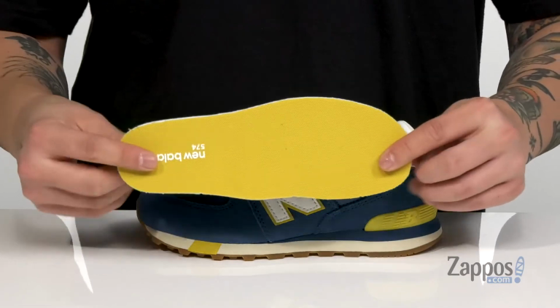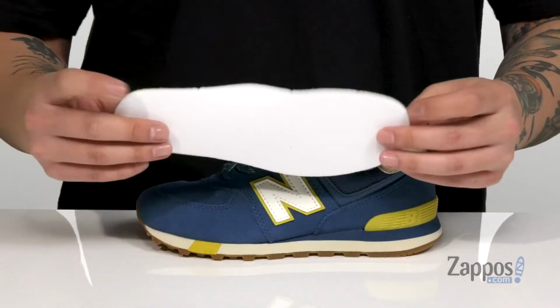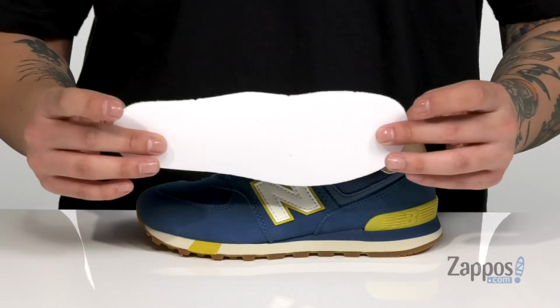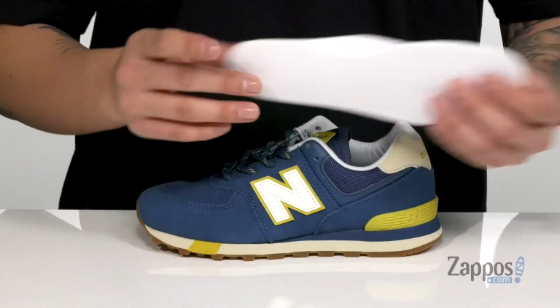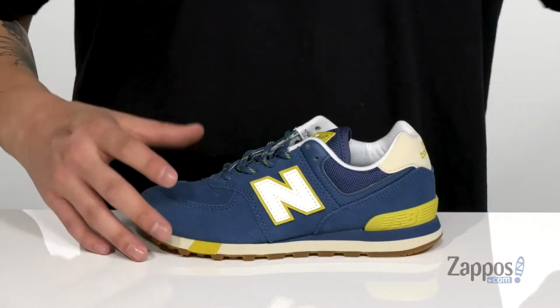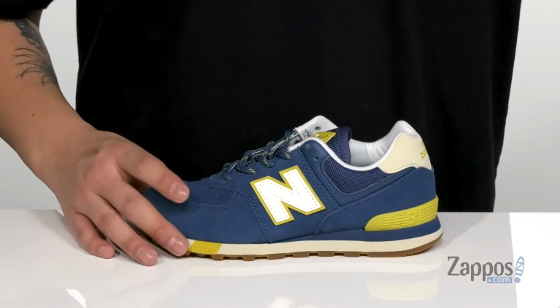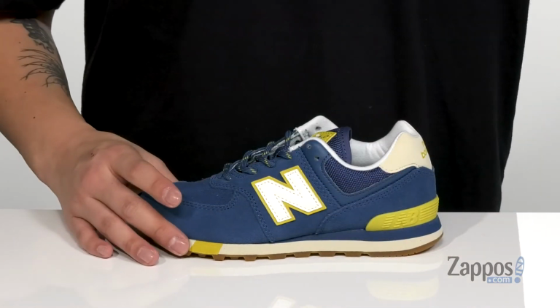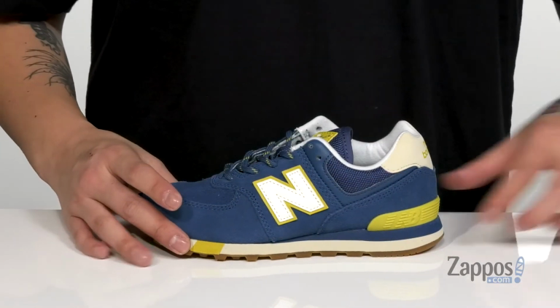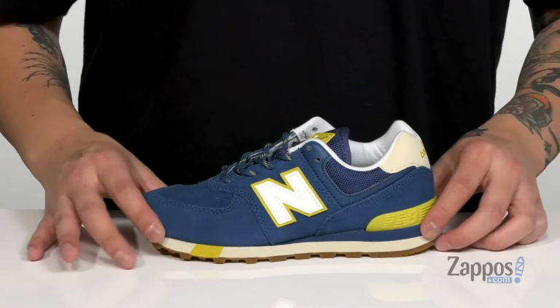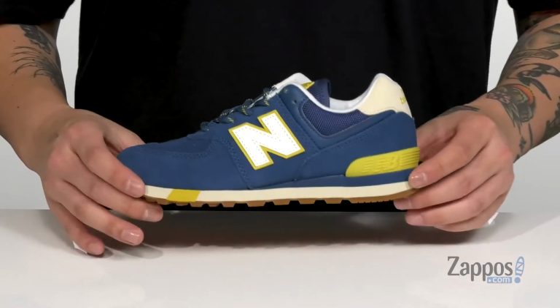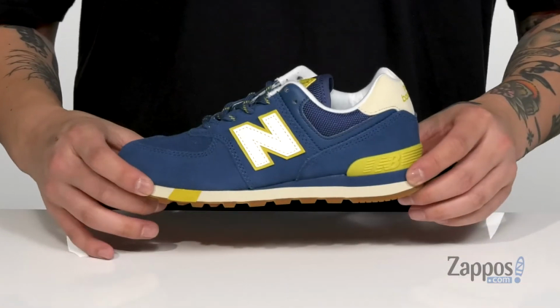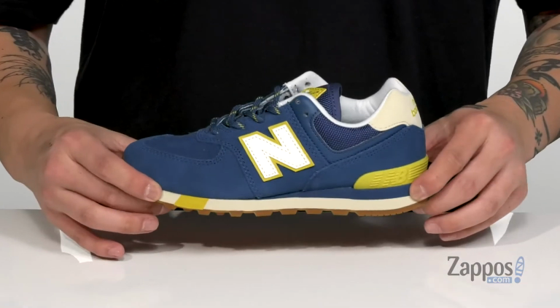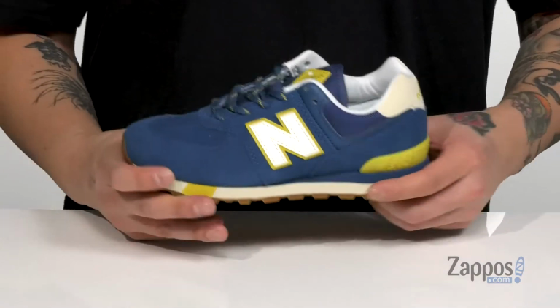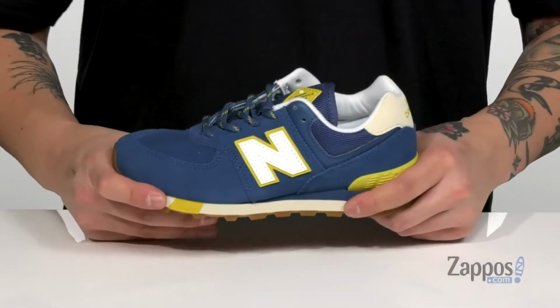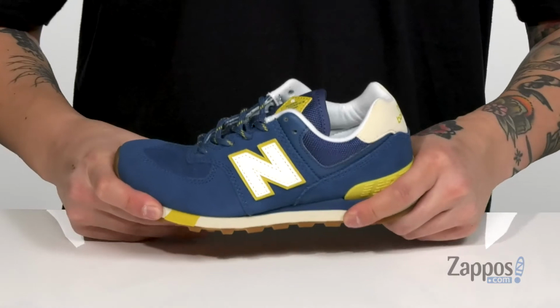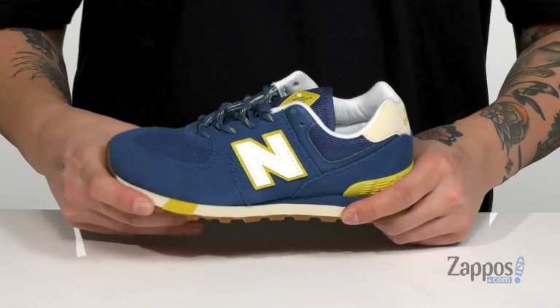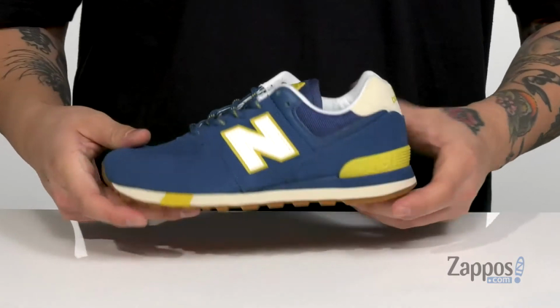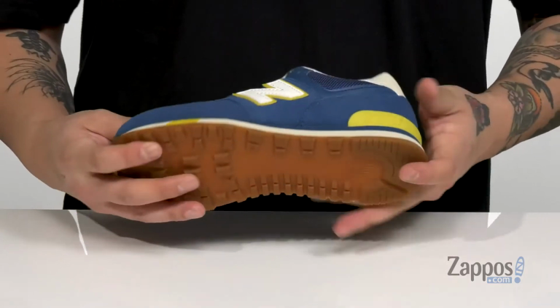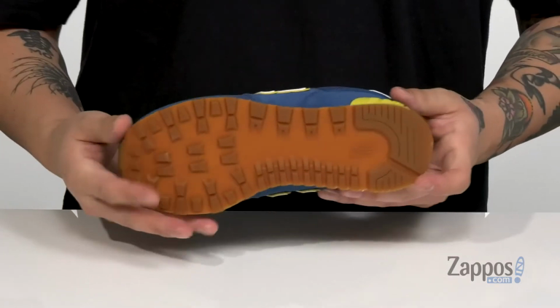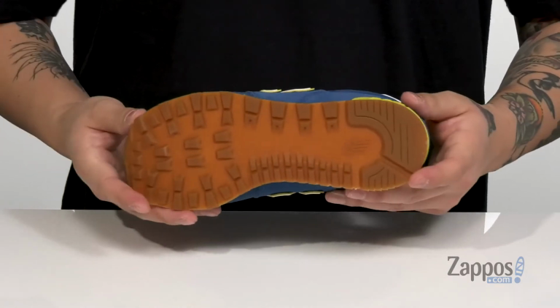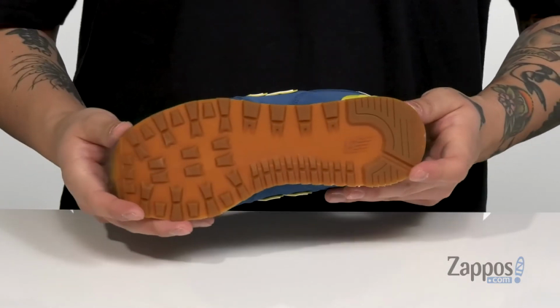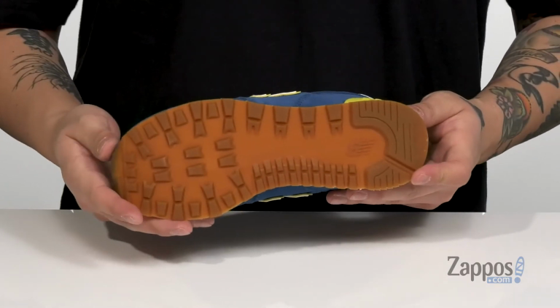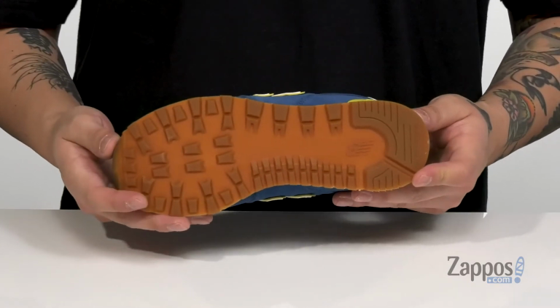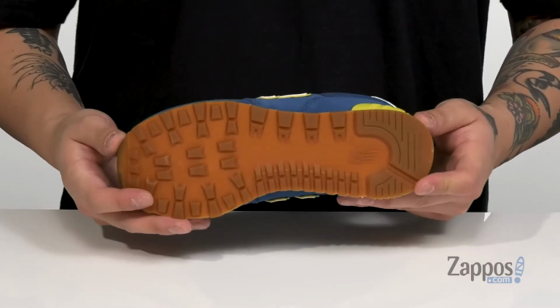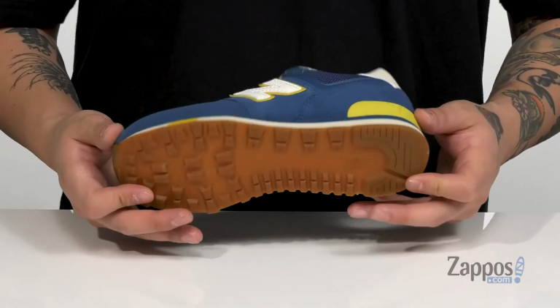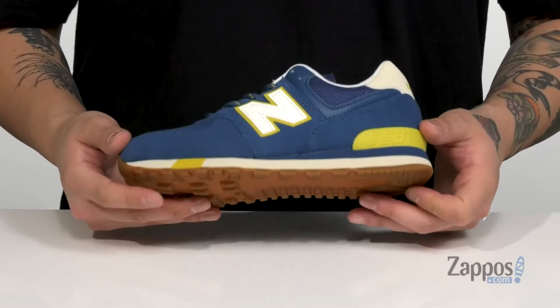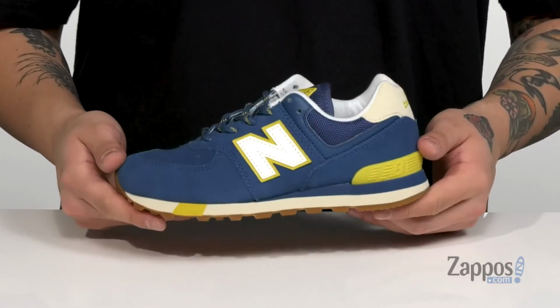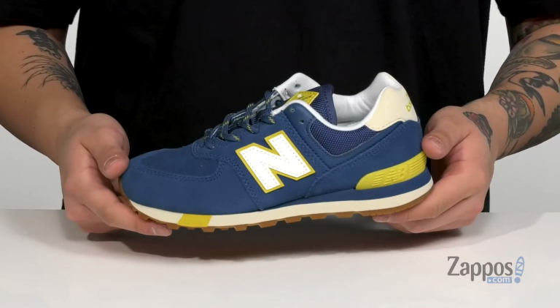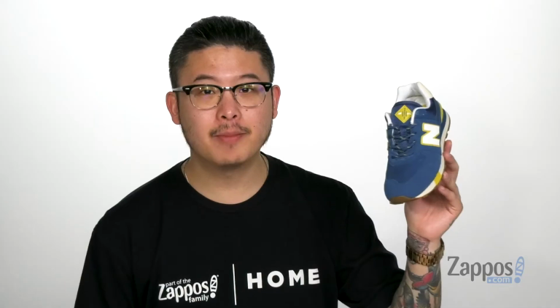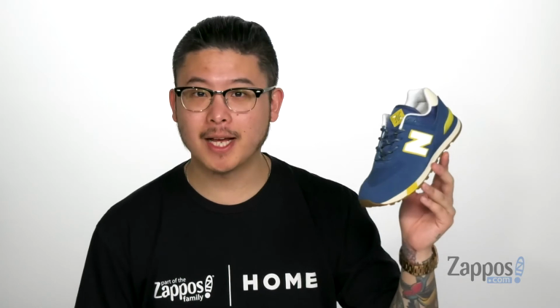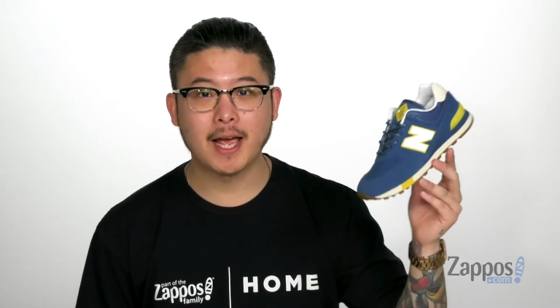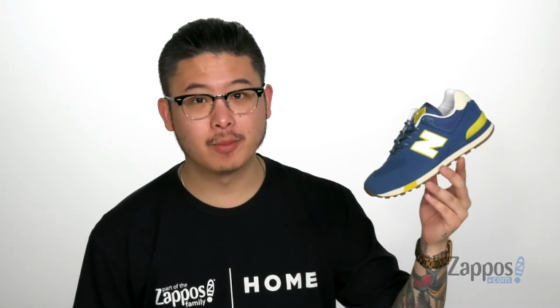That sits on top of a lightweight shock-absorbing foam midsole that has a nice sturdy build, and of course a durable rubber outsole that's textured for additional stability.